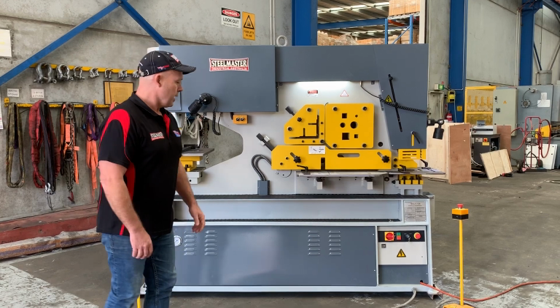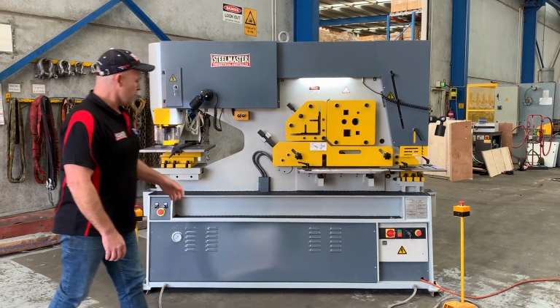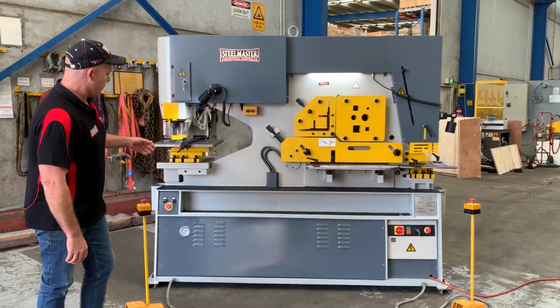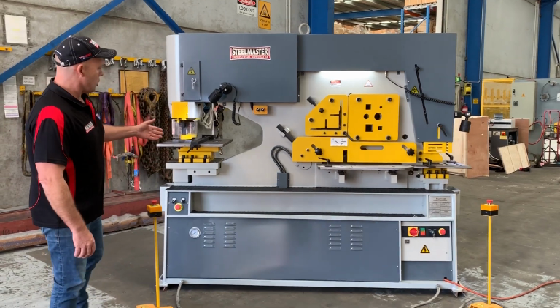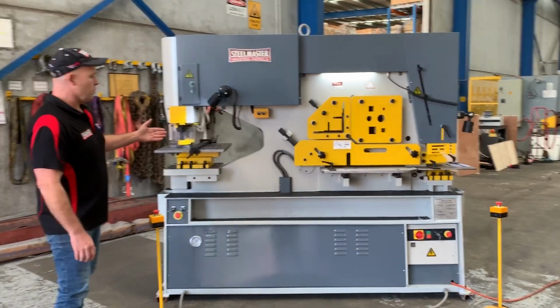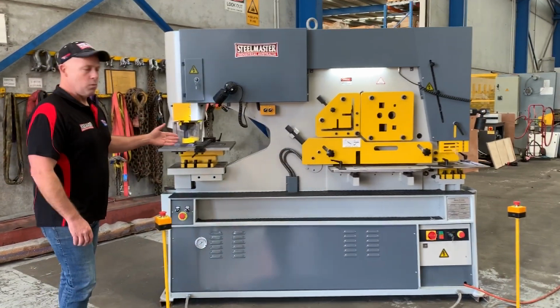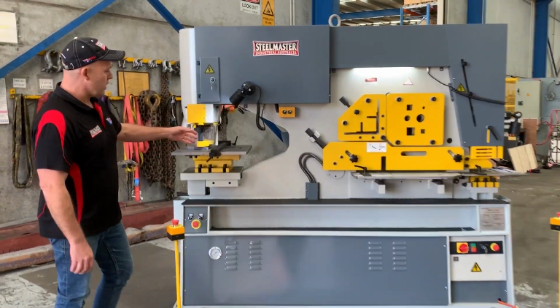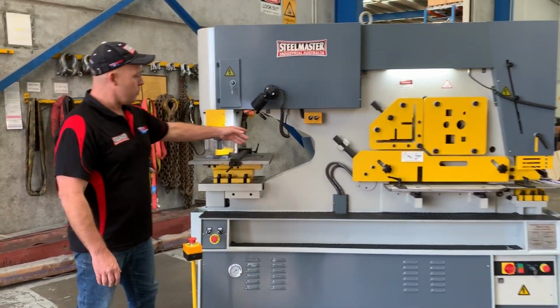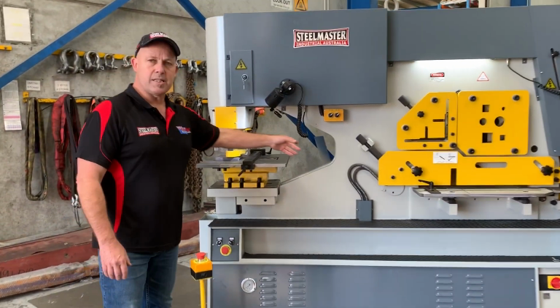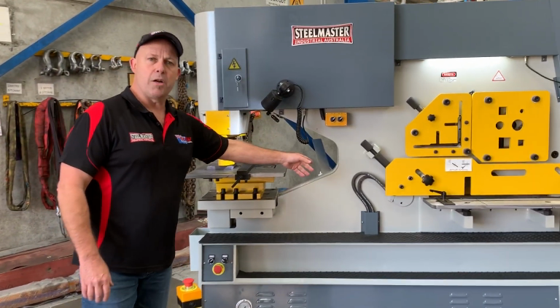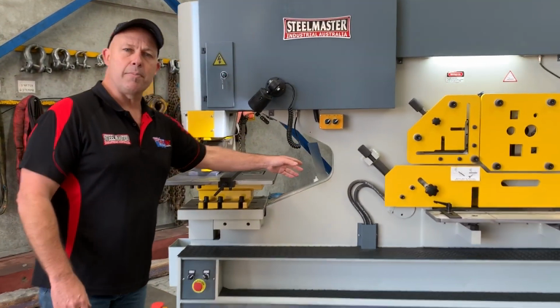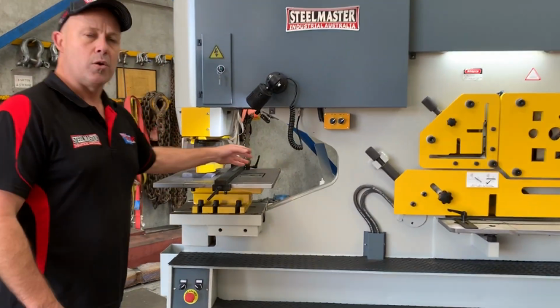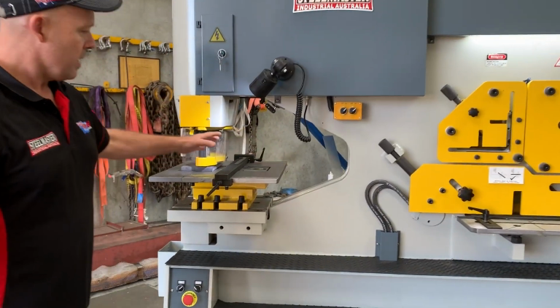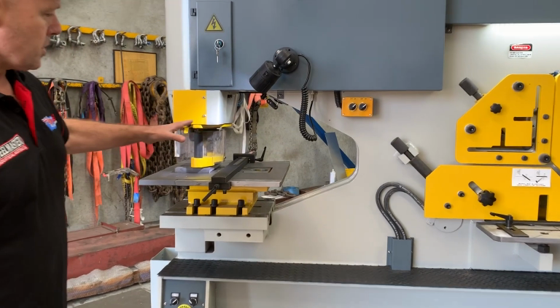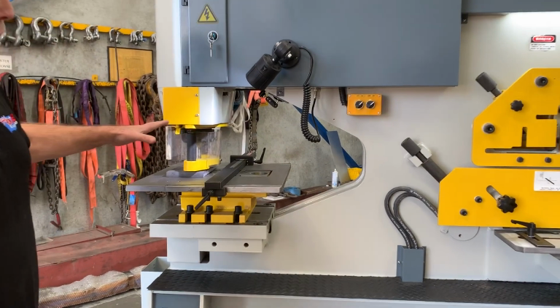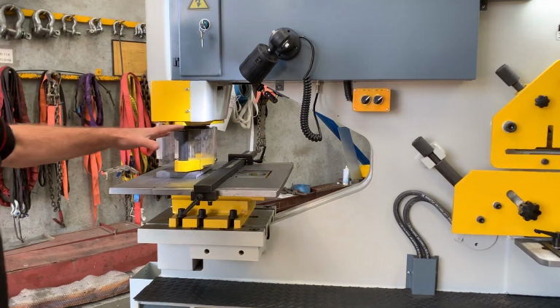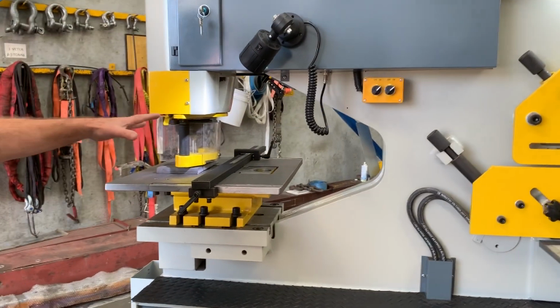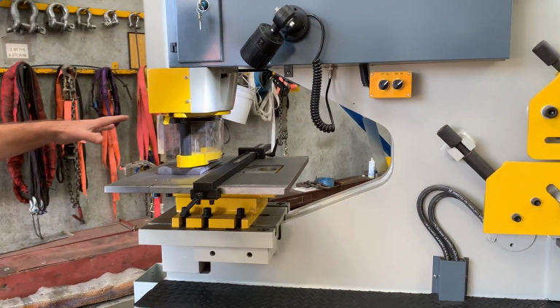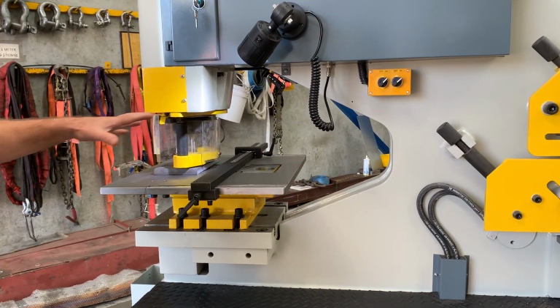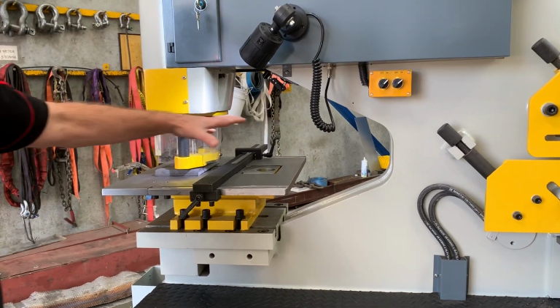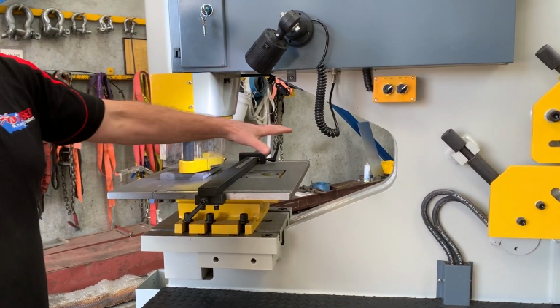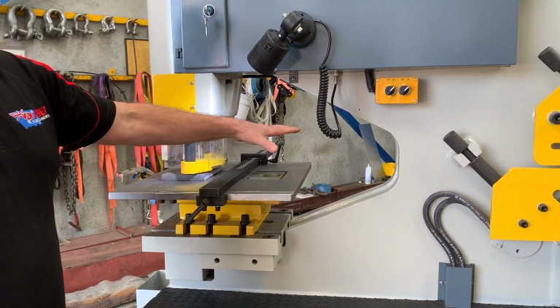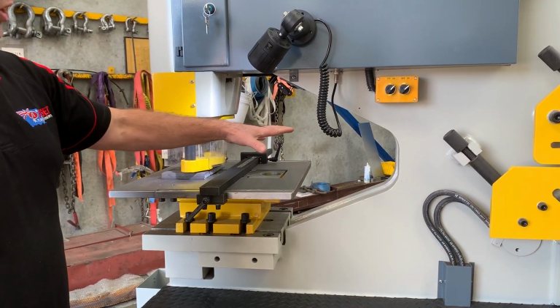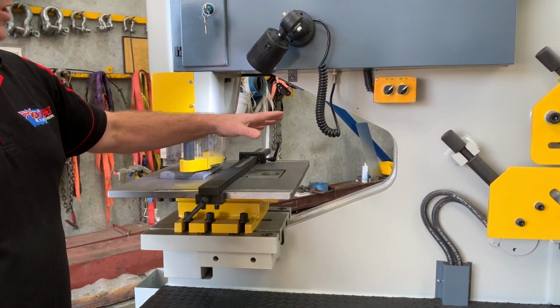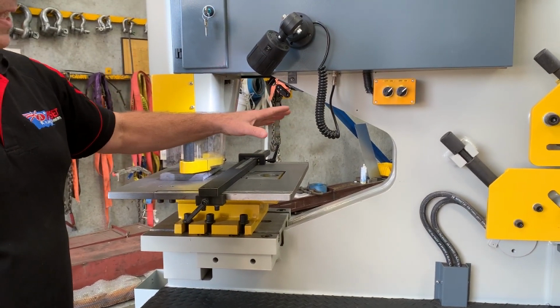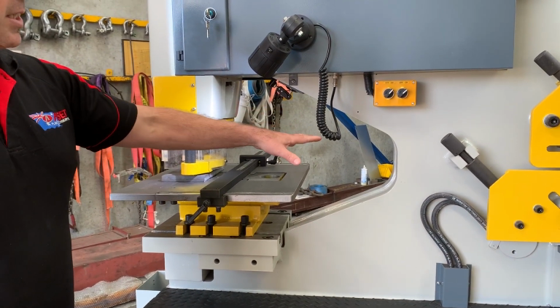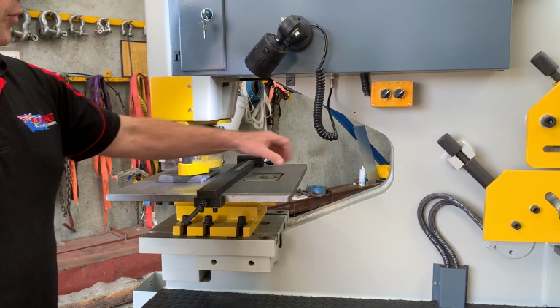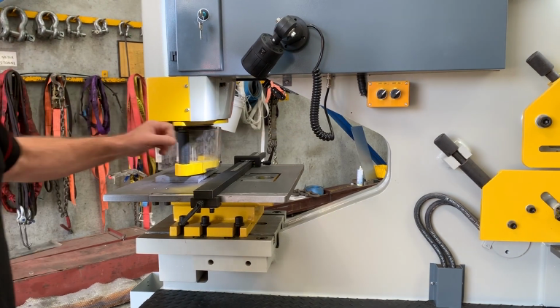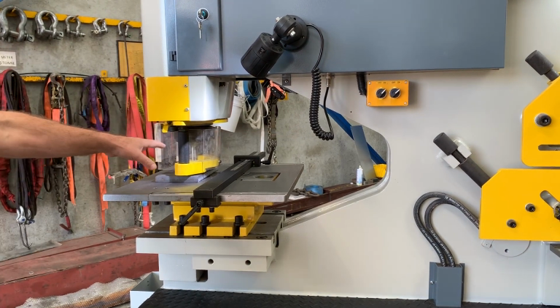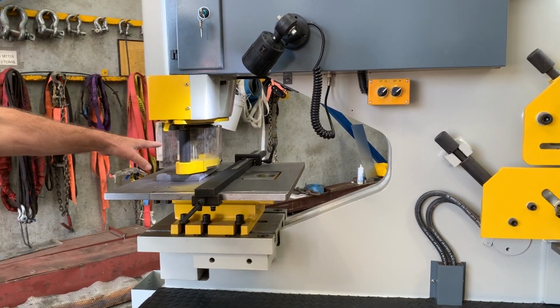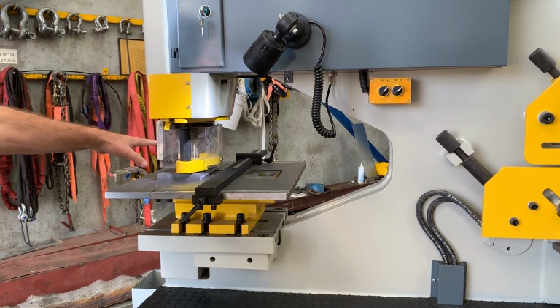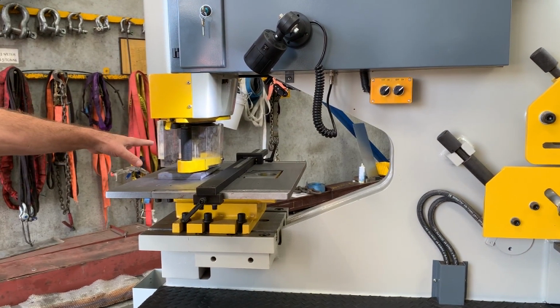Some of the key features on our Multi 125: we've got a 600mm deep throat. Just imagine the huge plates you can process through this machine. So 600mm throat and 25mm punching capacity.